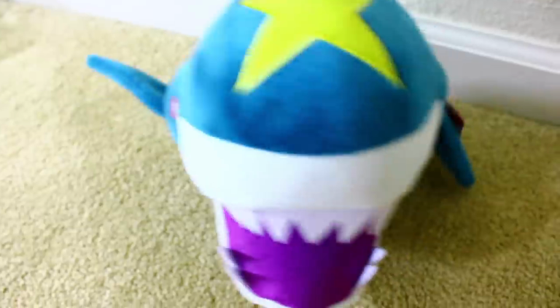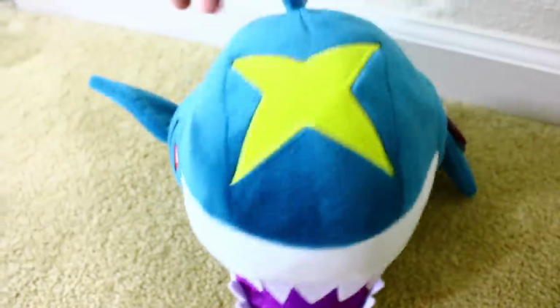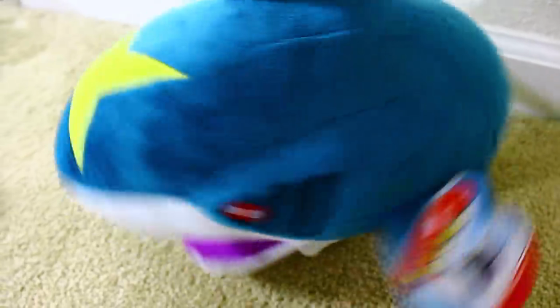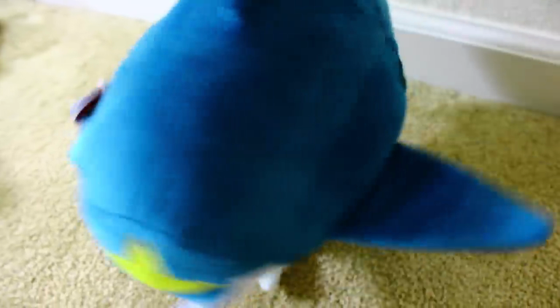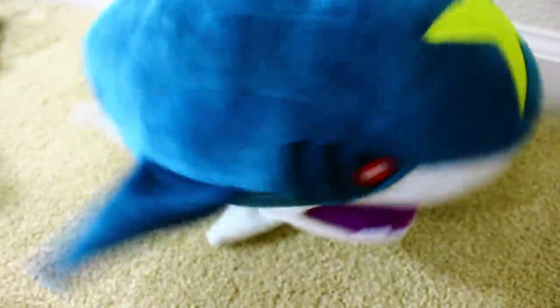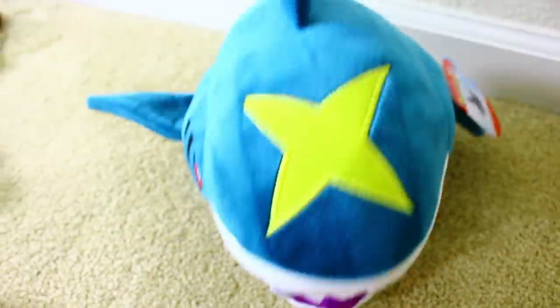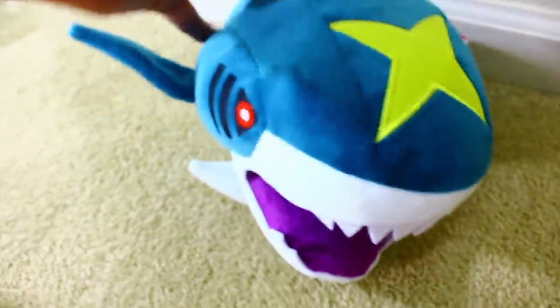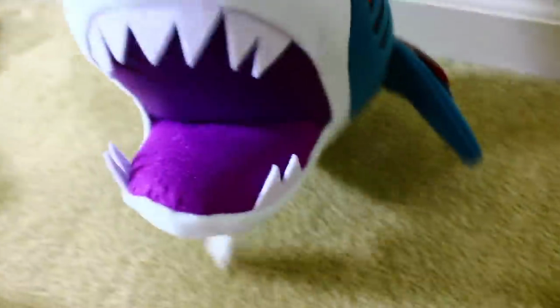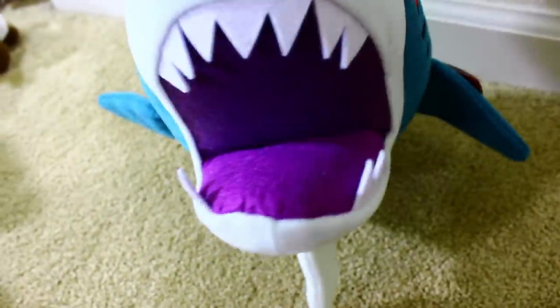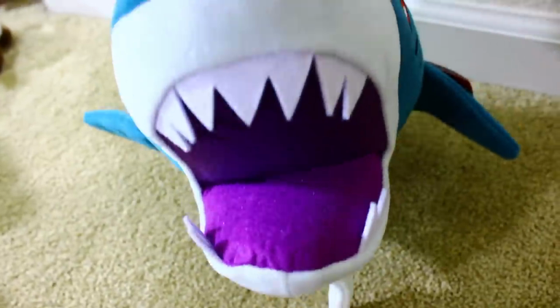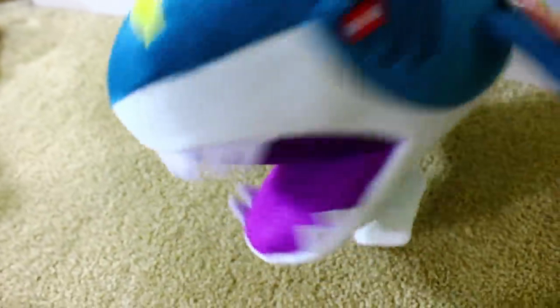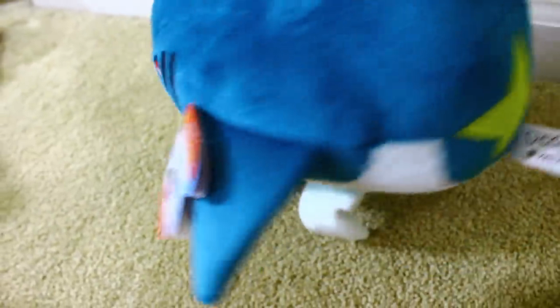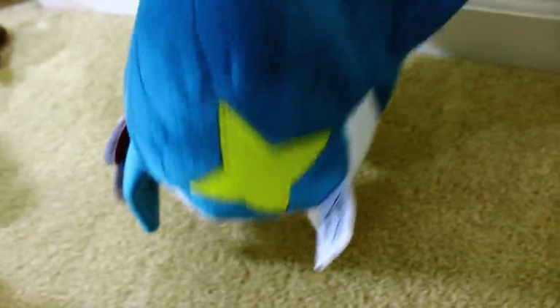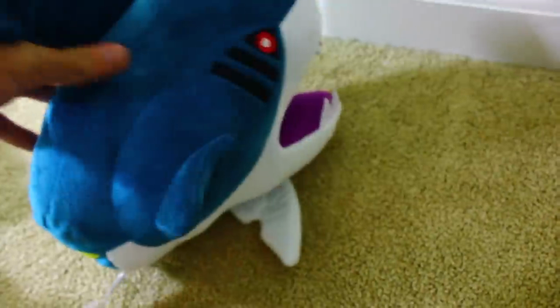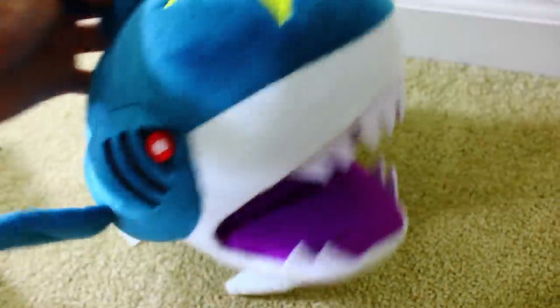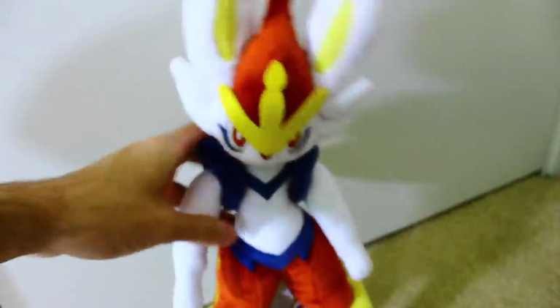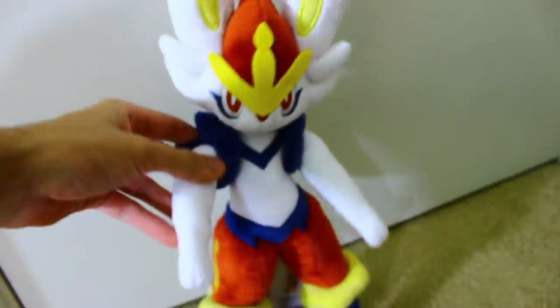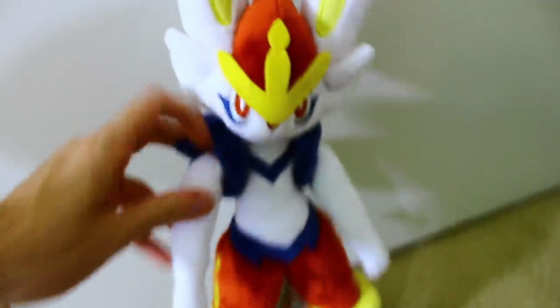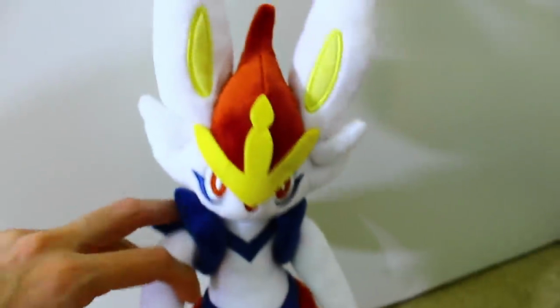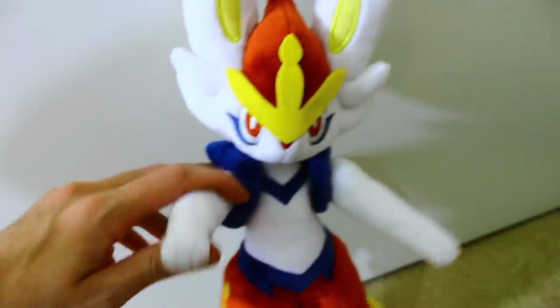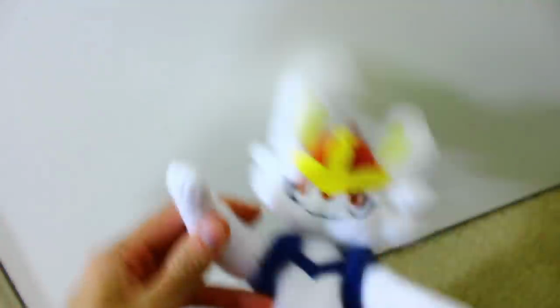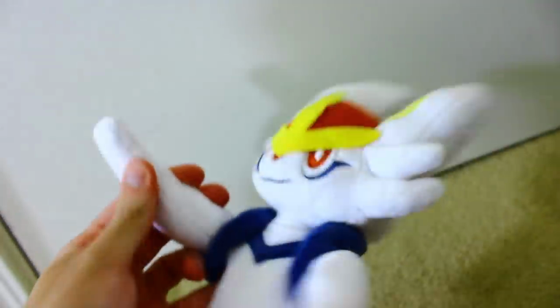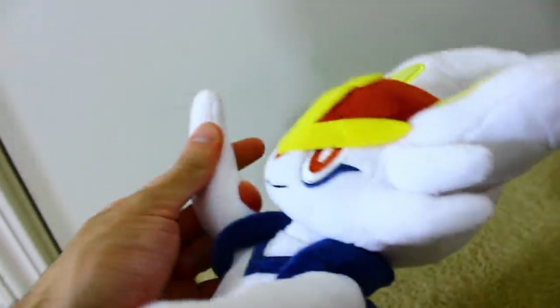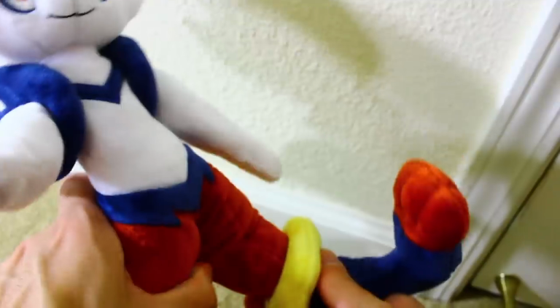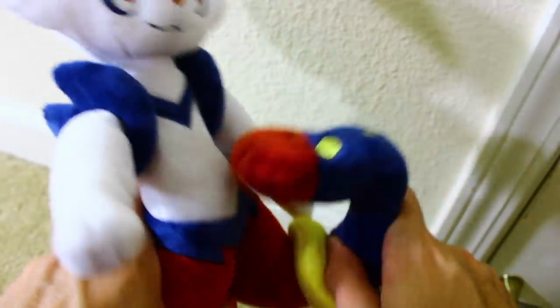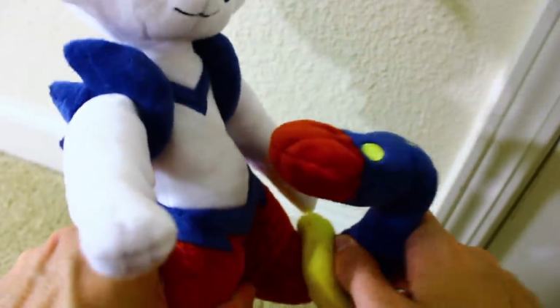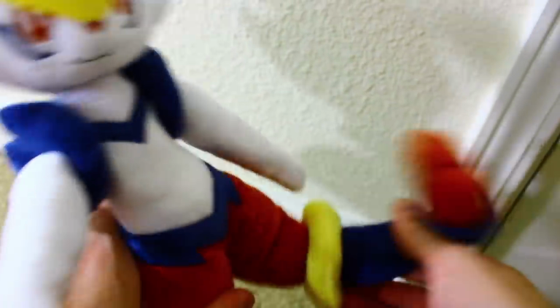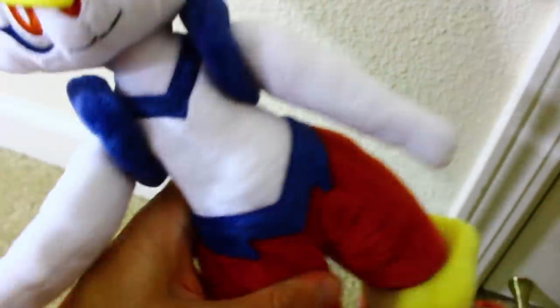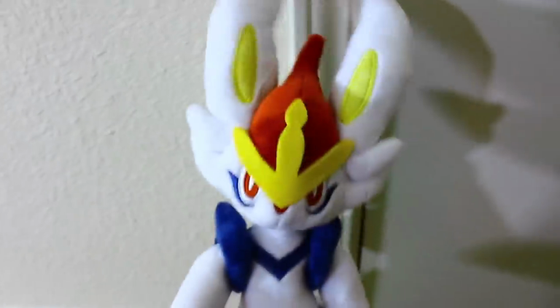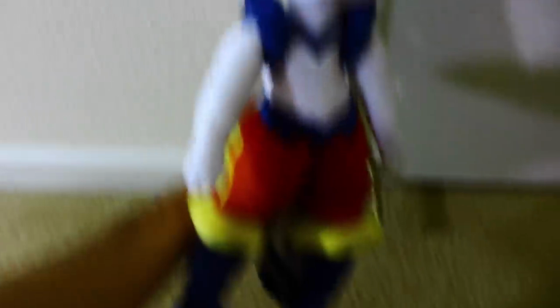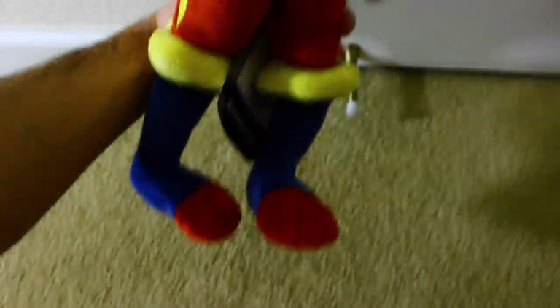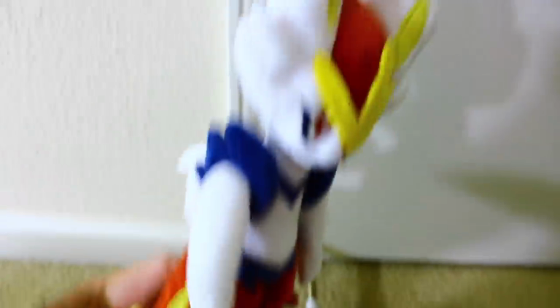Wicked Cool Toys Sharpedo — look at them fangs. It's Cinderace from the Pokemon Center, with movable arms and movable legs. Similar to Rillaboom, she is tall.